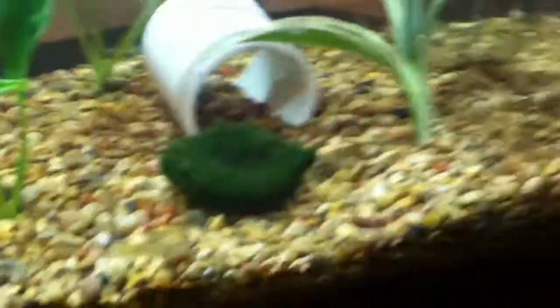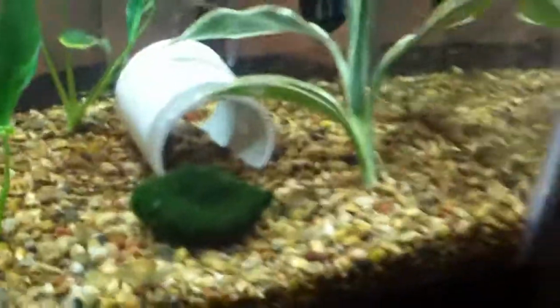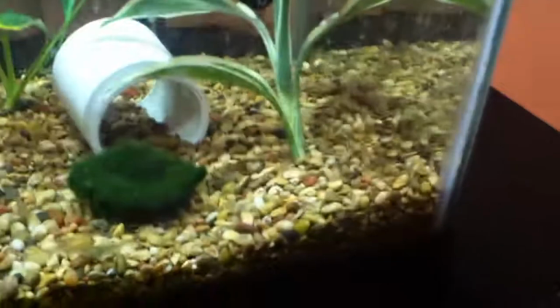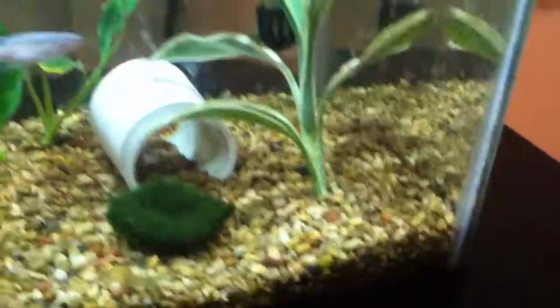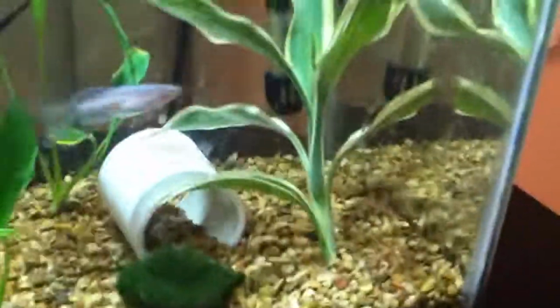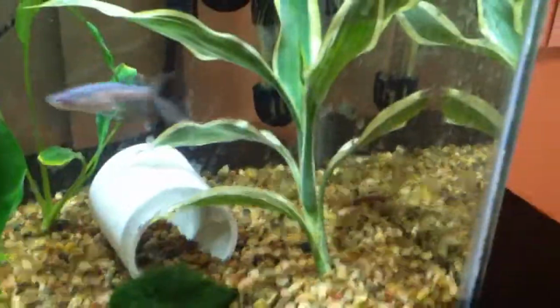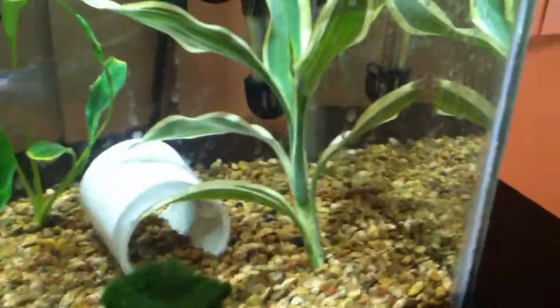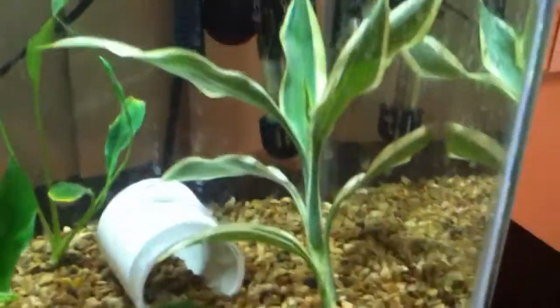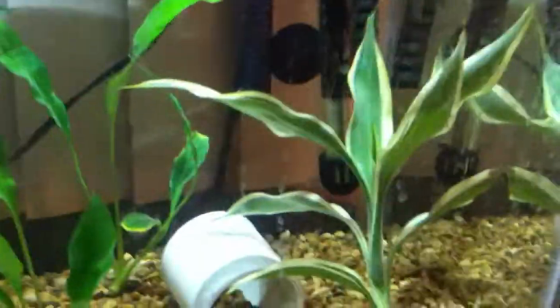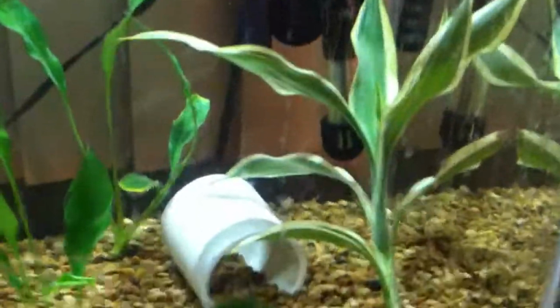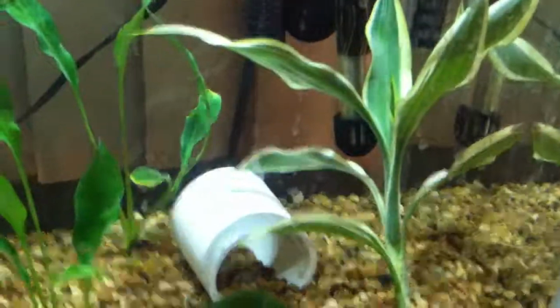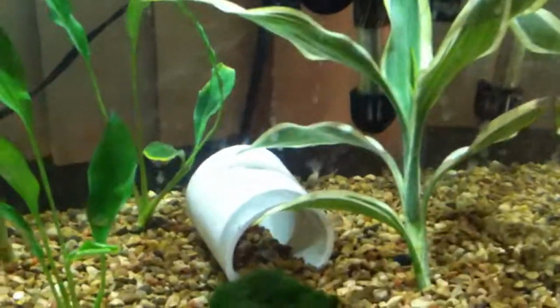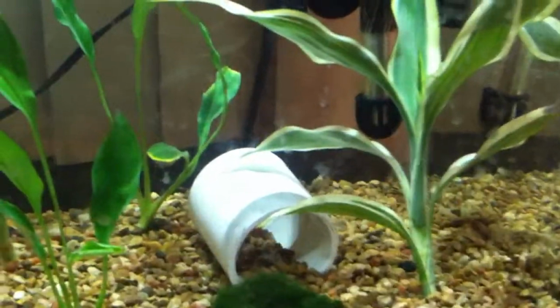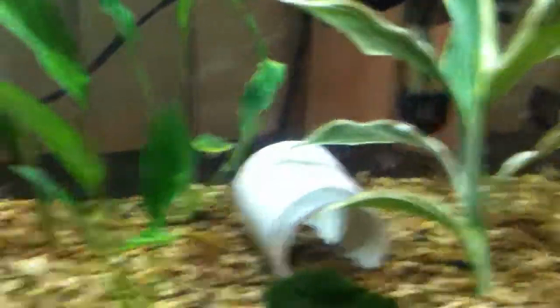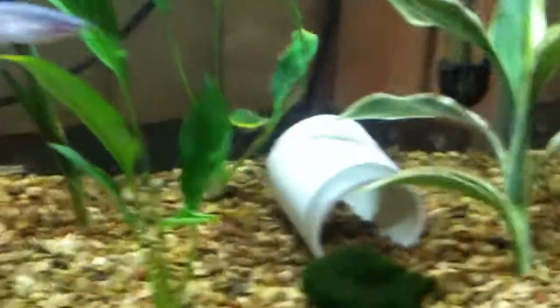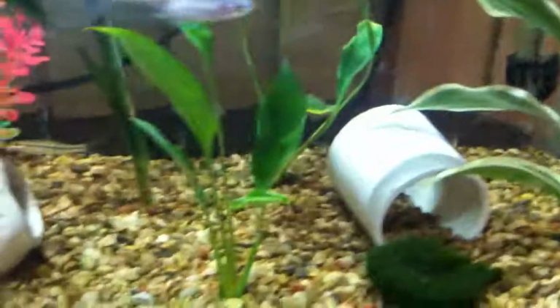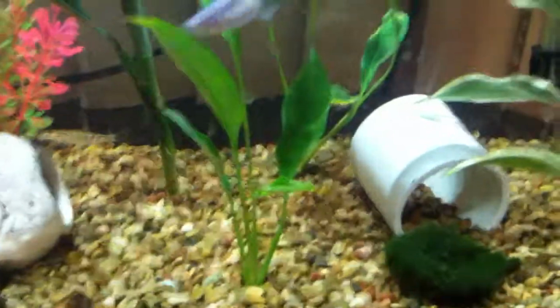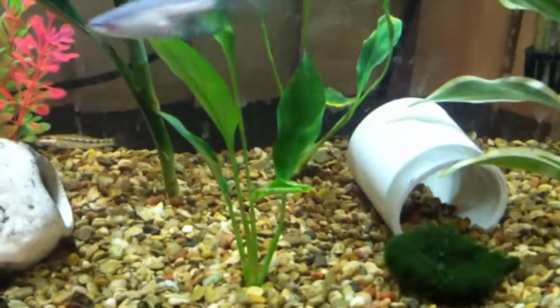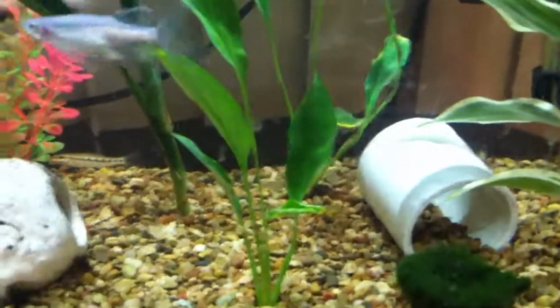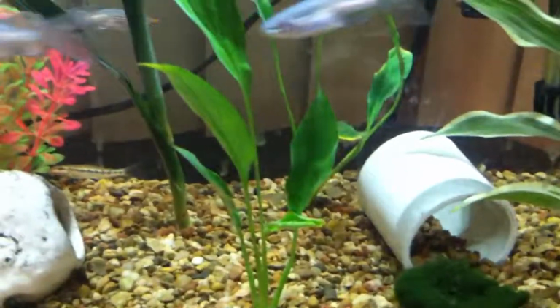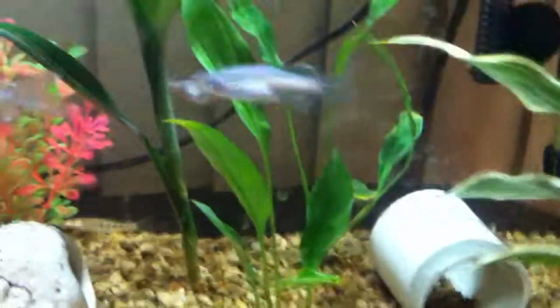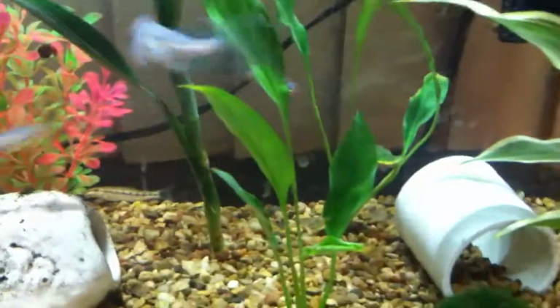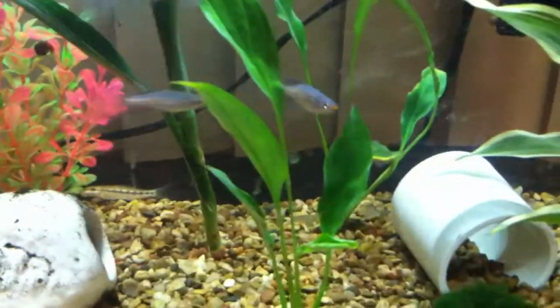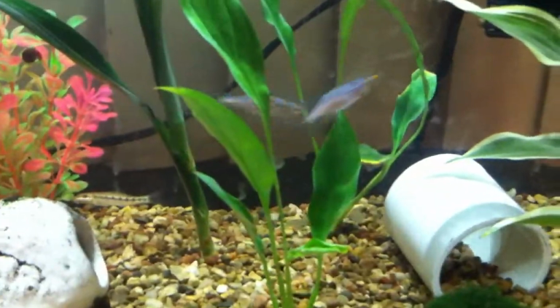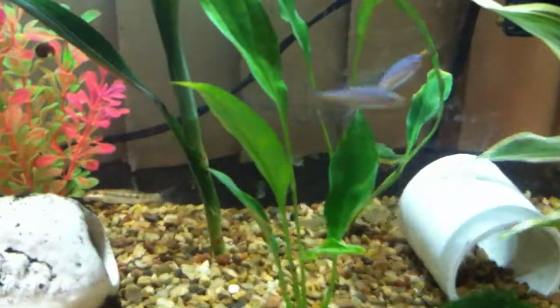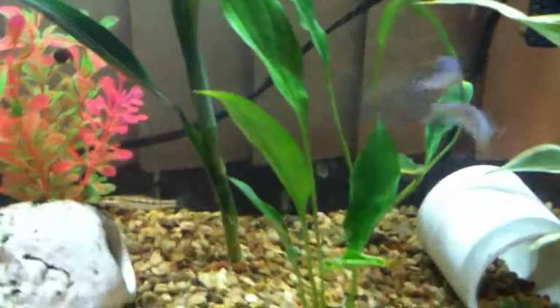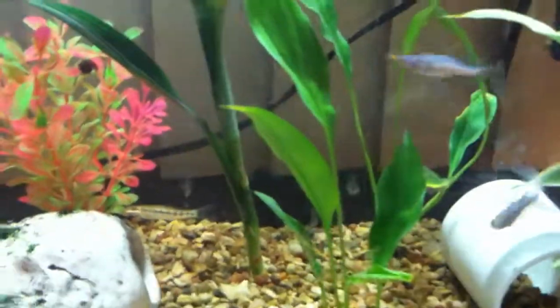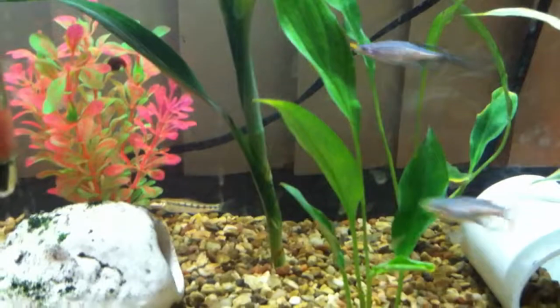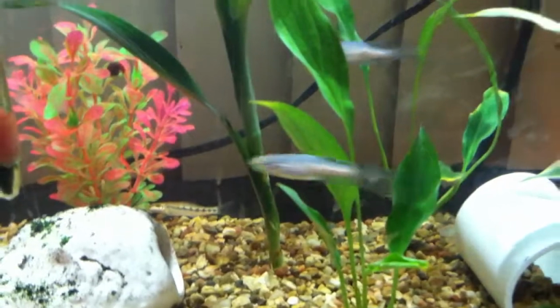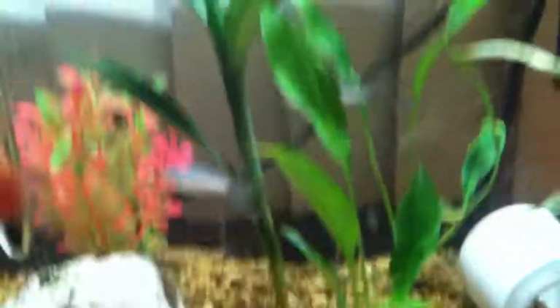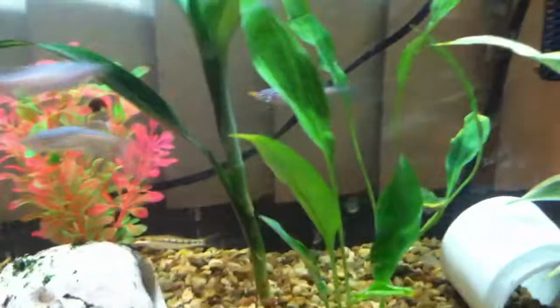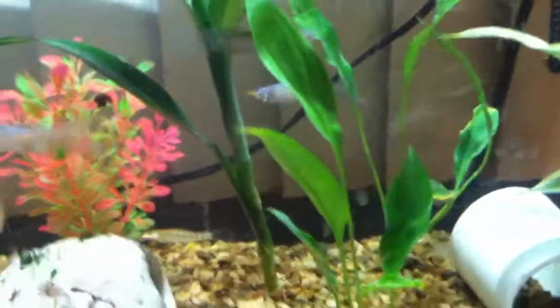Everything's doing well. I think by Christmas I'm going to try to do an invertebrate tank, so you might see some vampire crabs in the future.